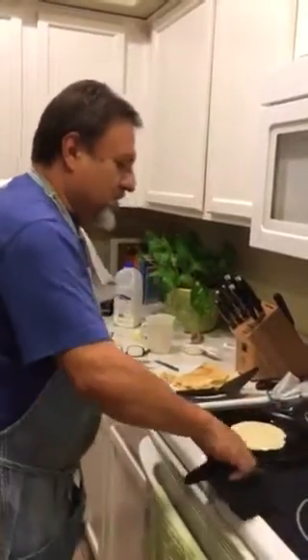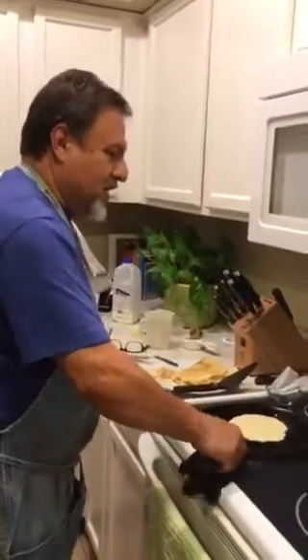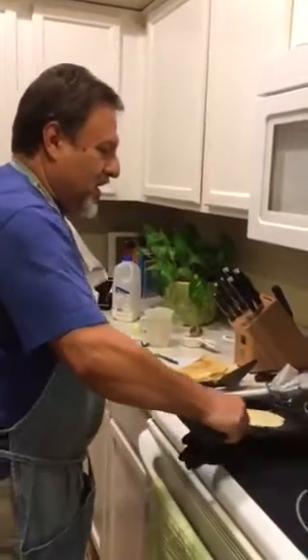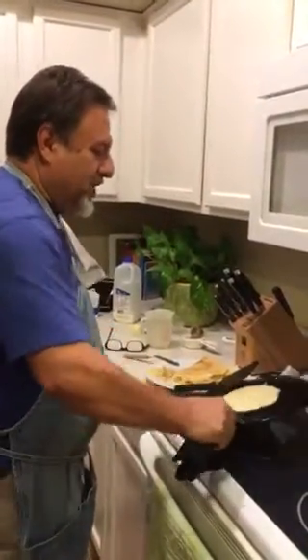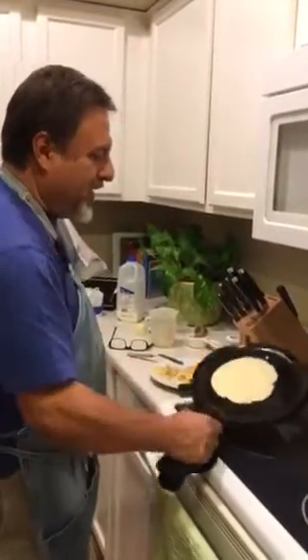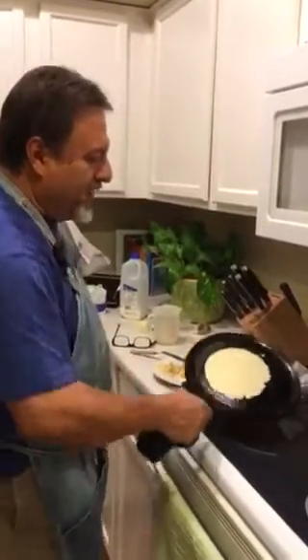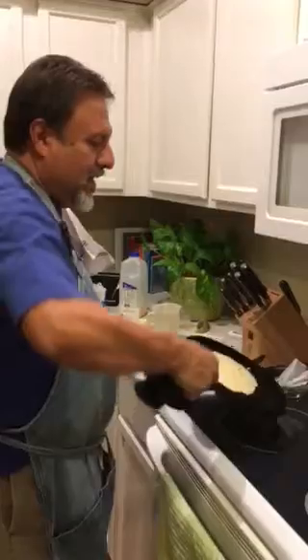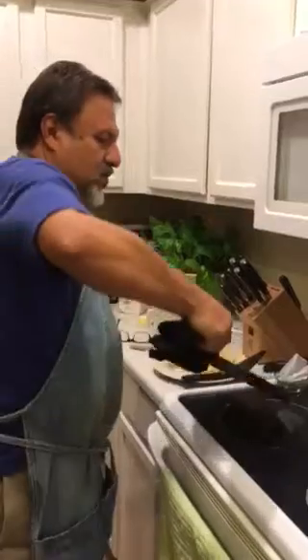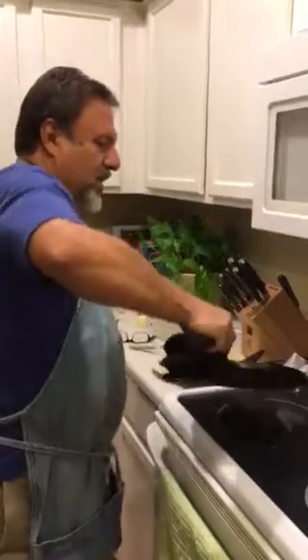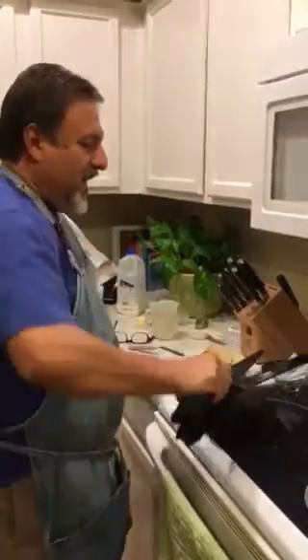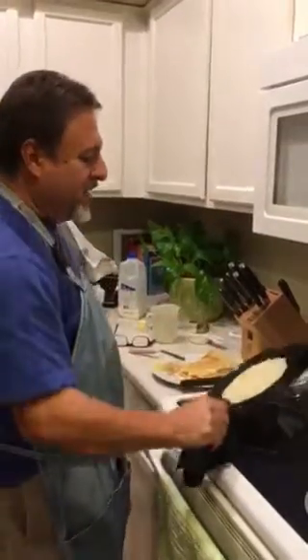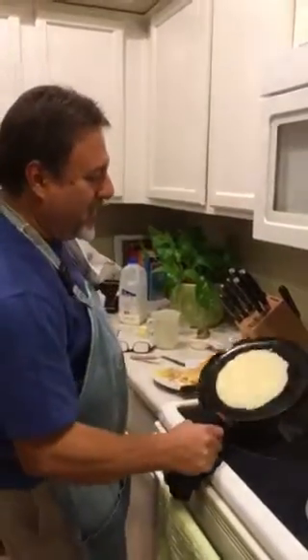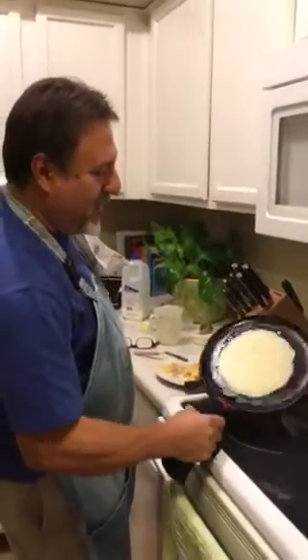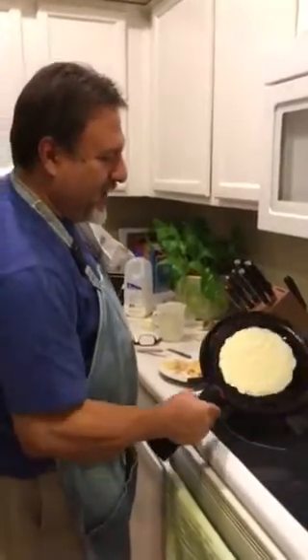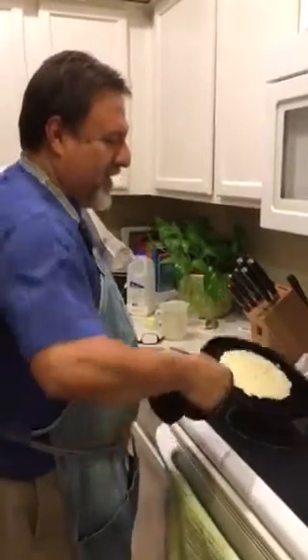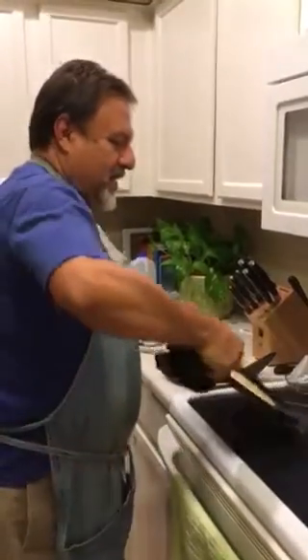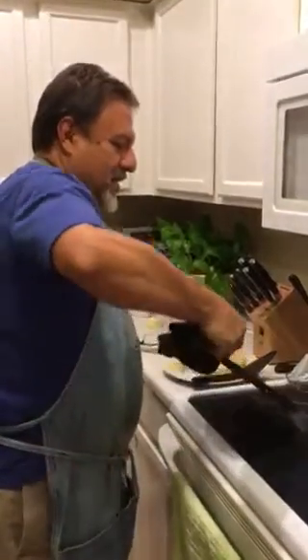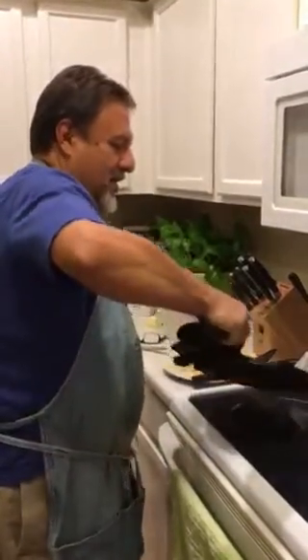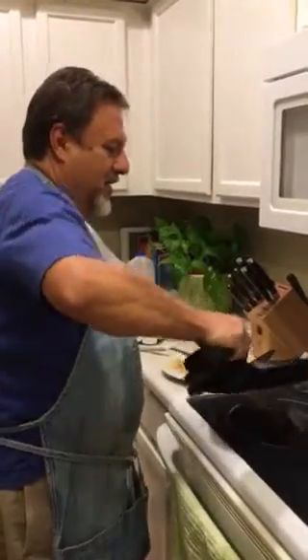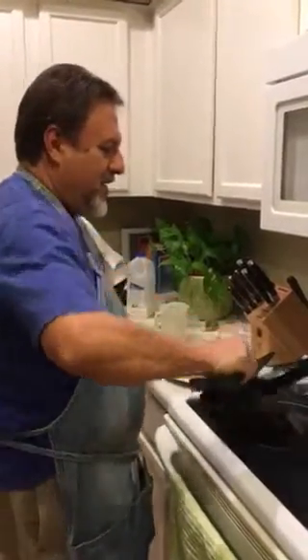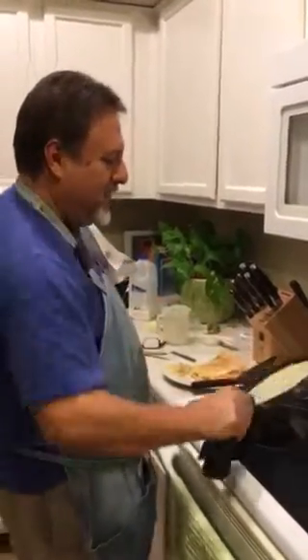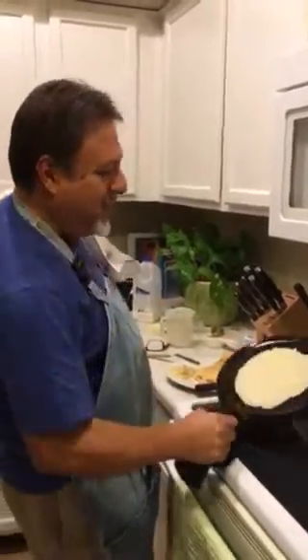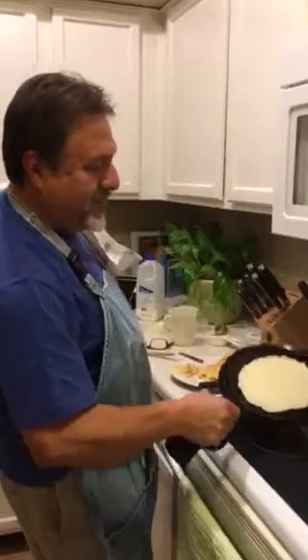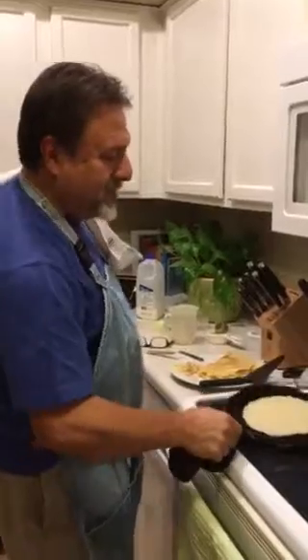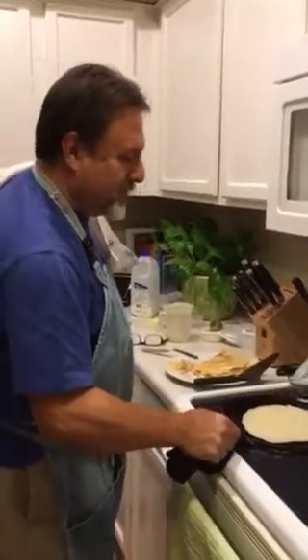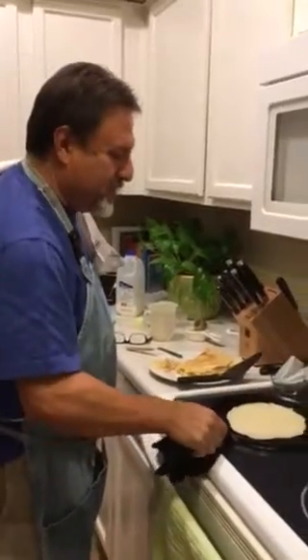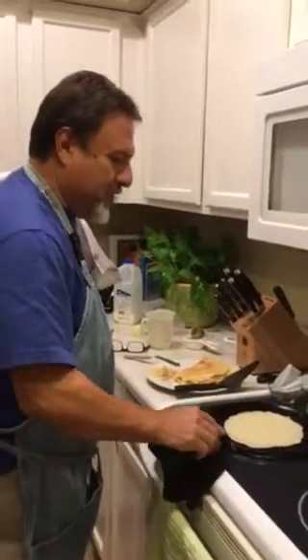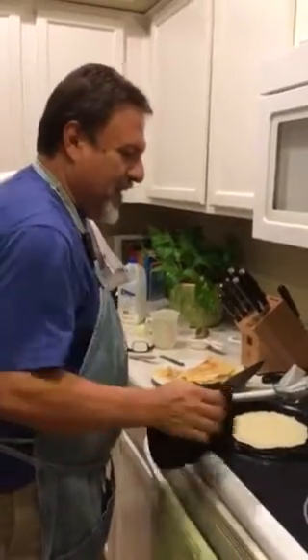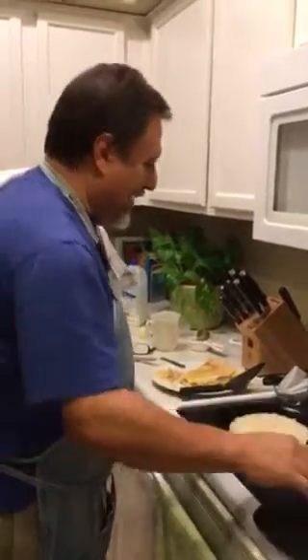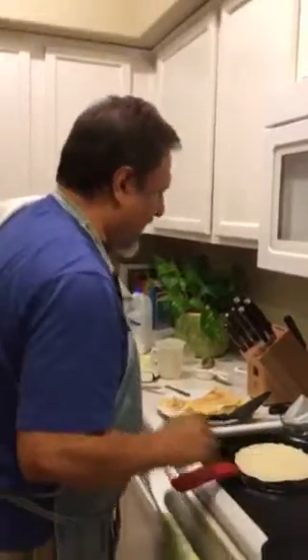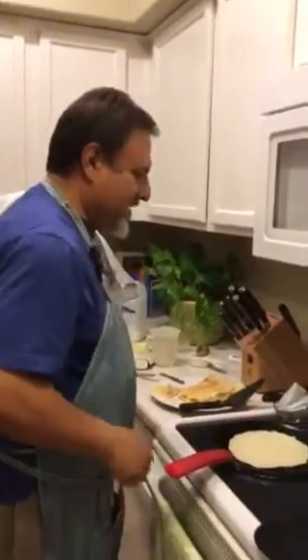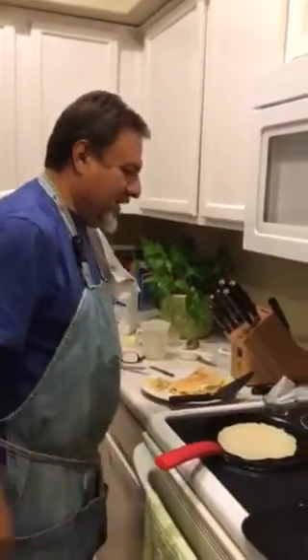So a little bit of batter, a little swirl of the pan. Letting it set up.